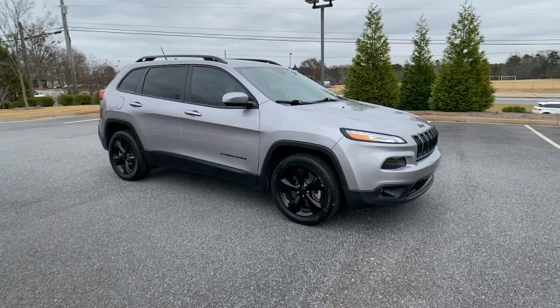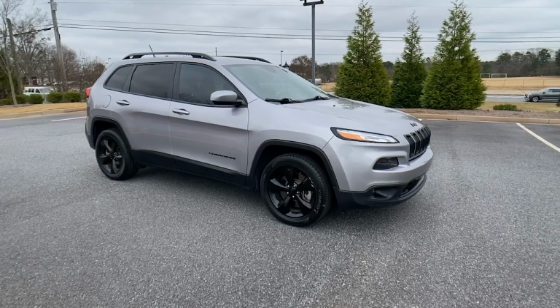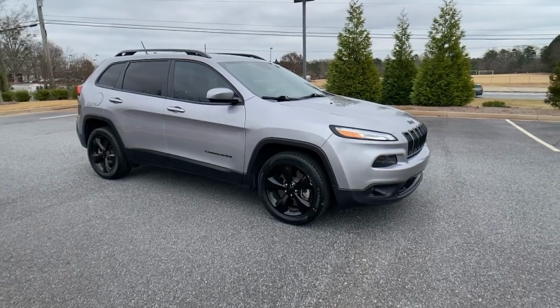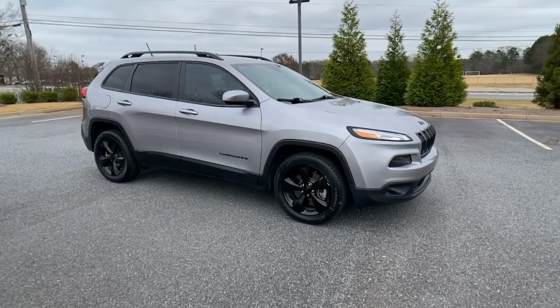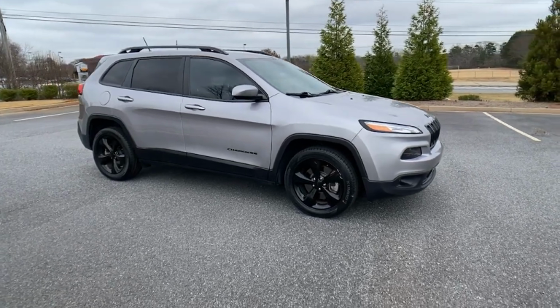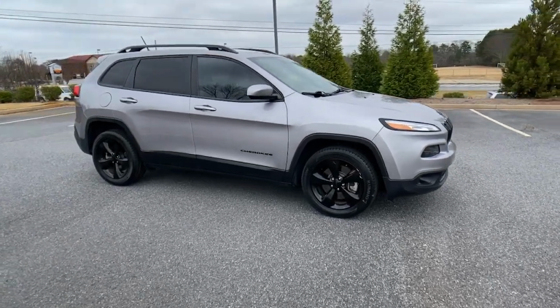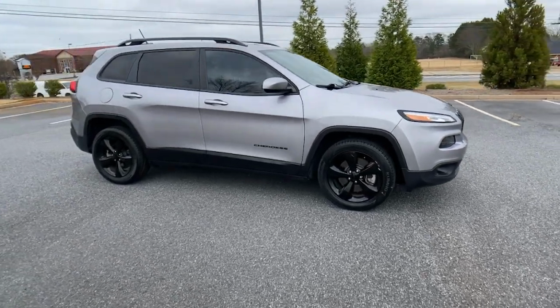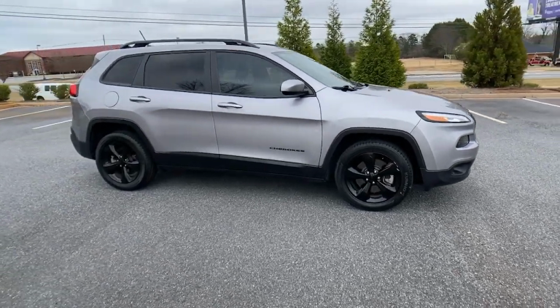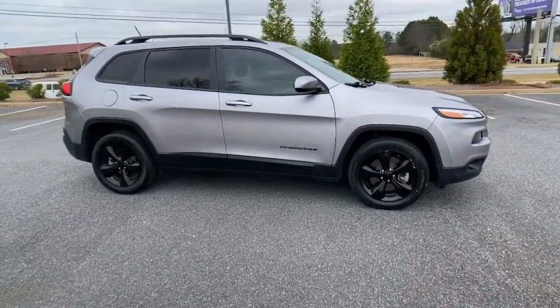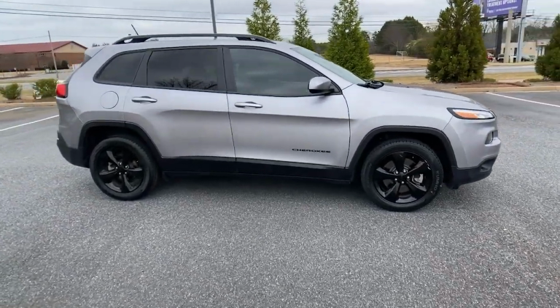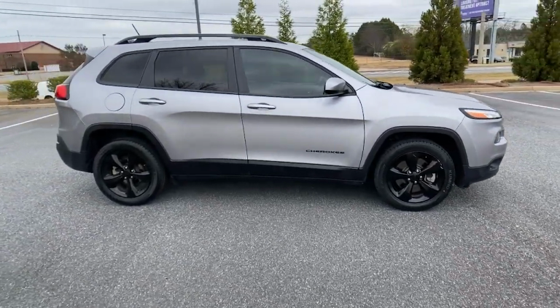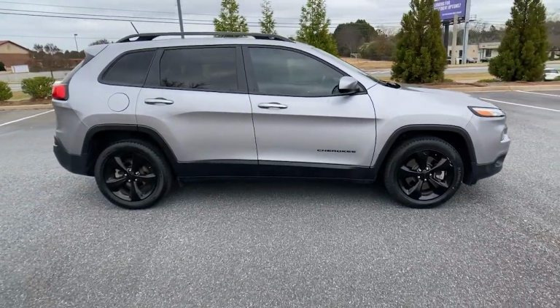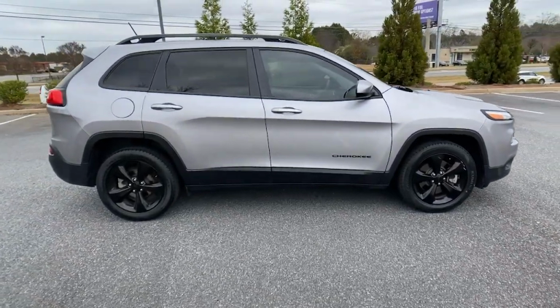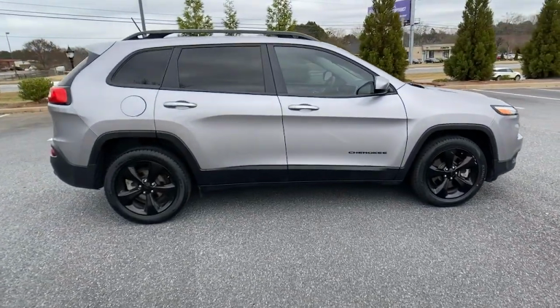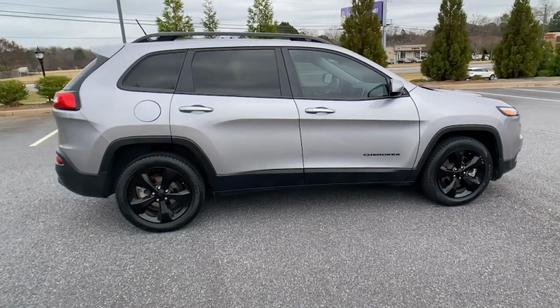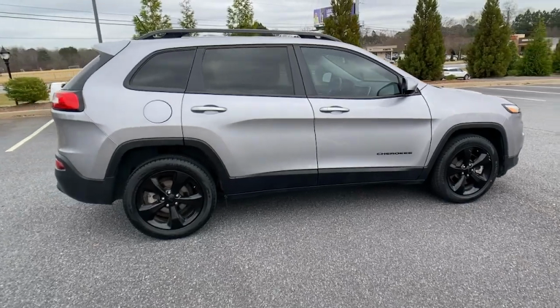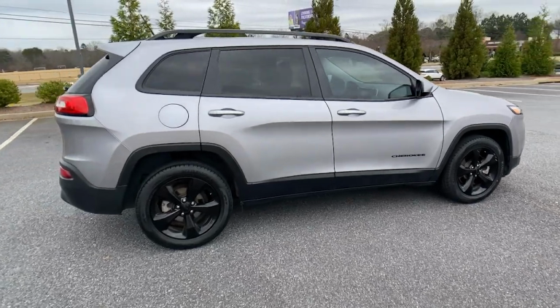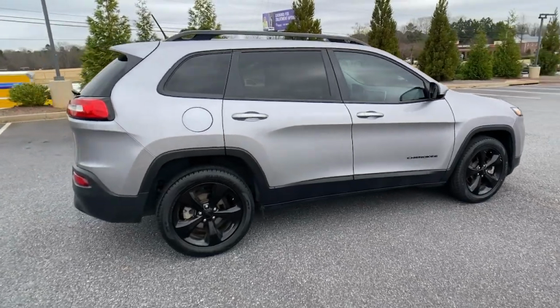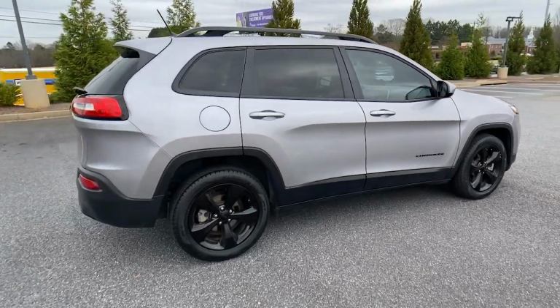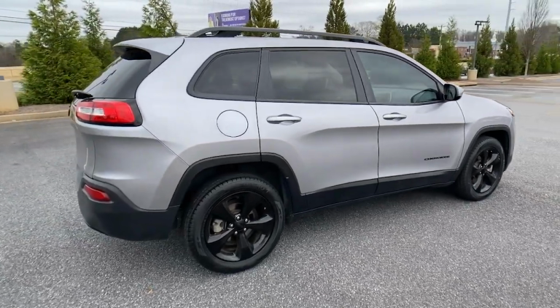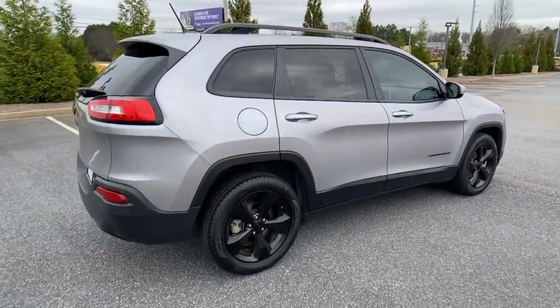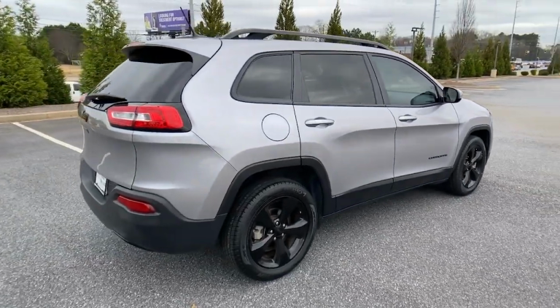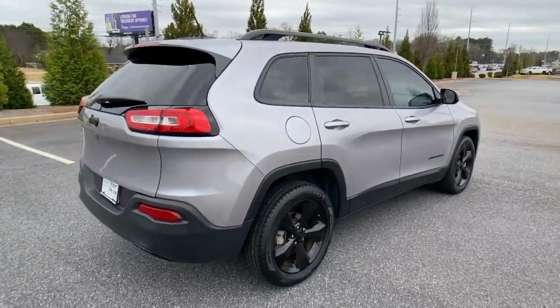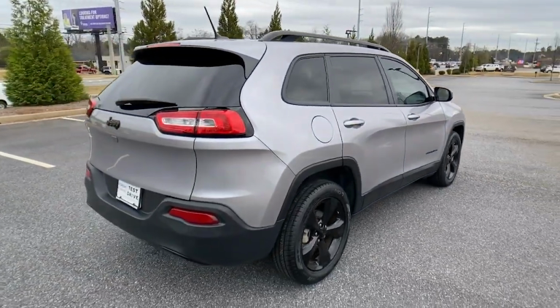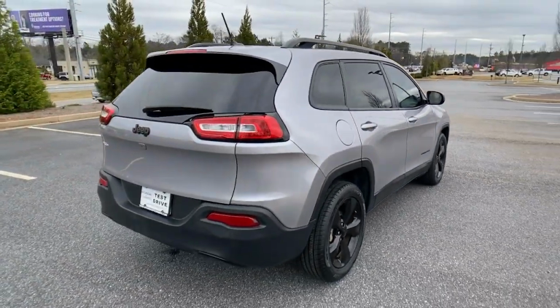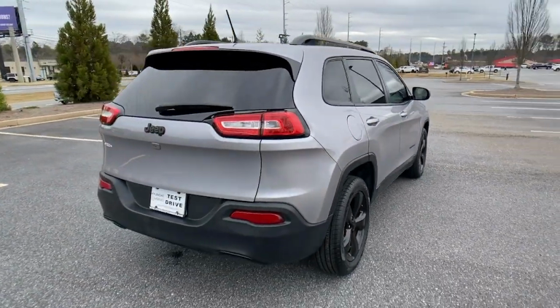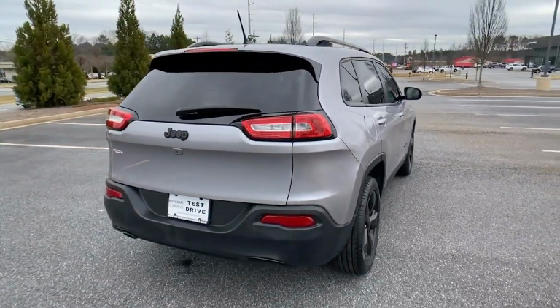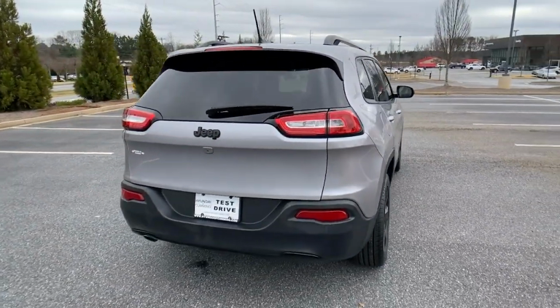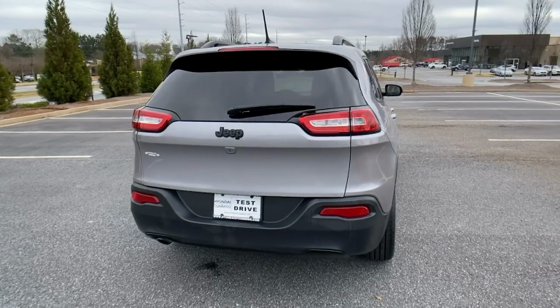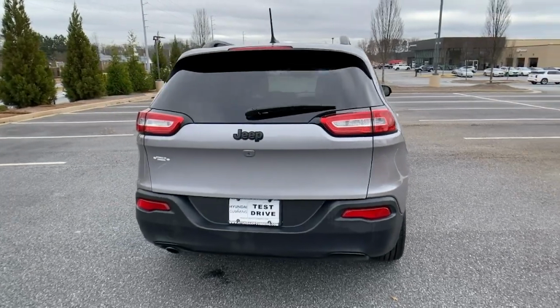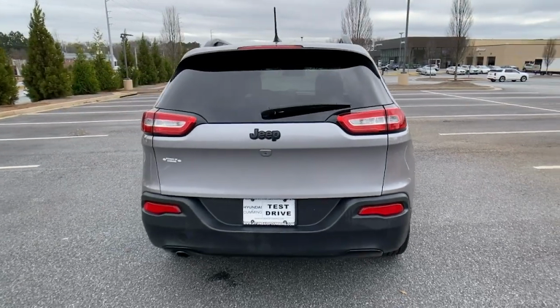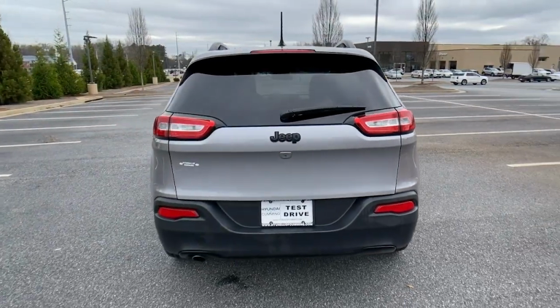Get a feel for the 2018 Jeep Cherokee. This vehicle is an outstanding buy with fewer than 80,000 miles on the odometer. The Cherokee has your back on all your adventures.